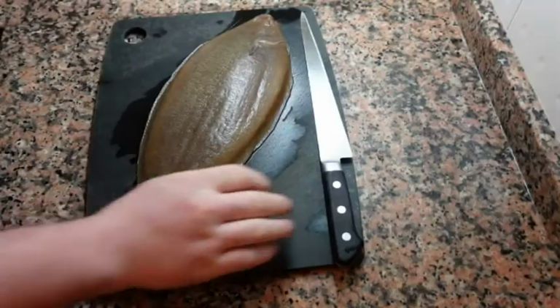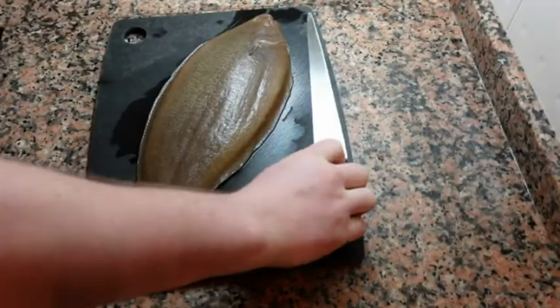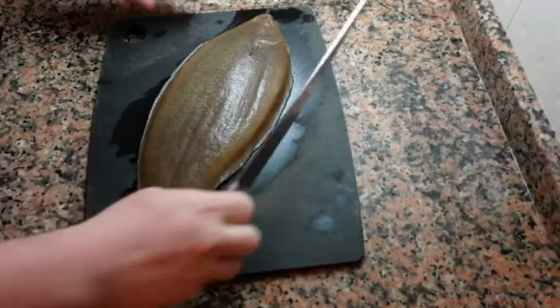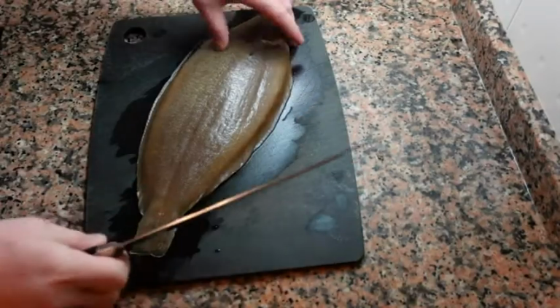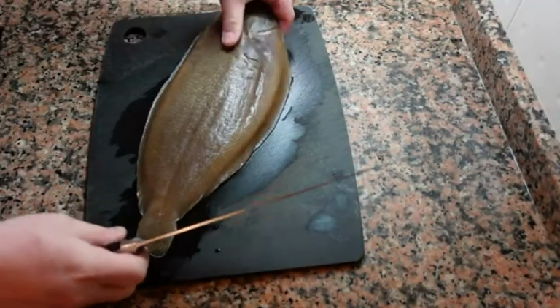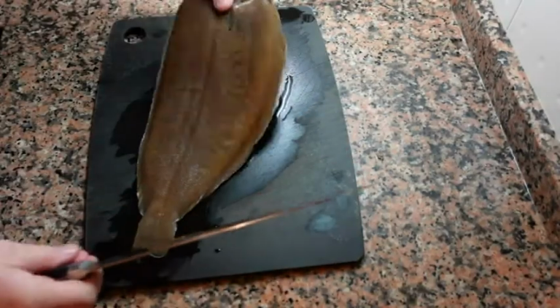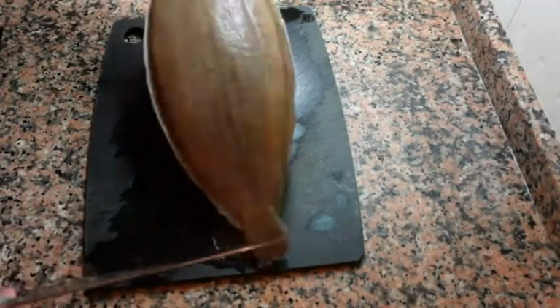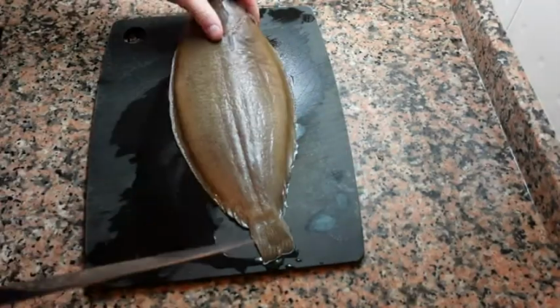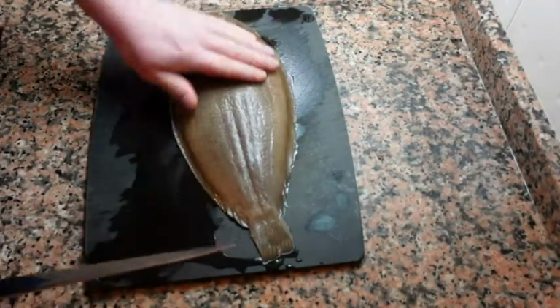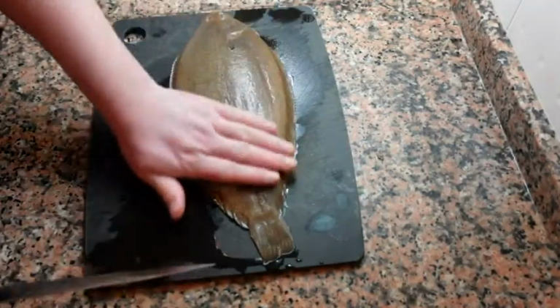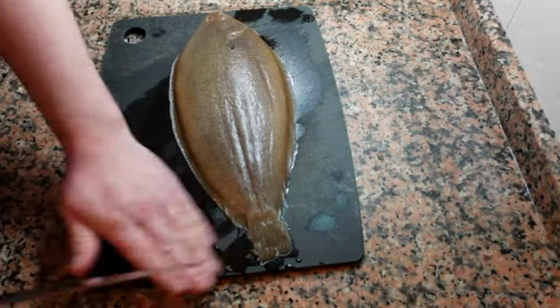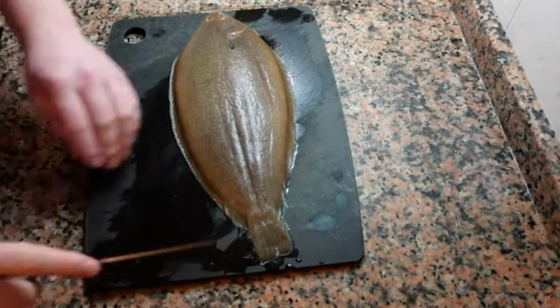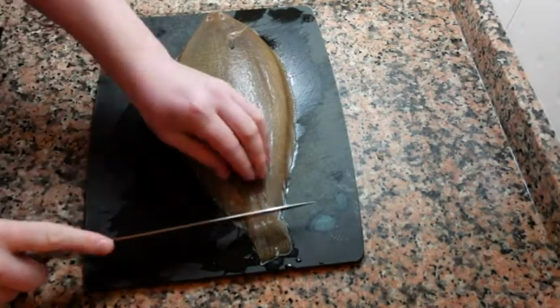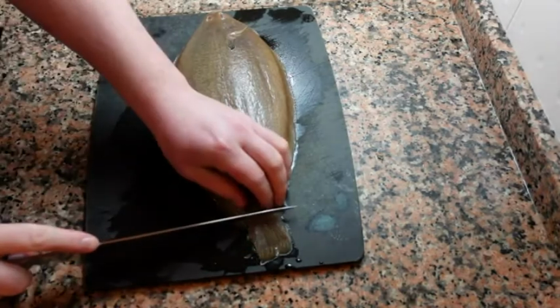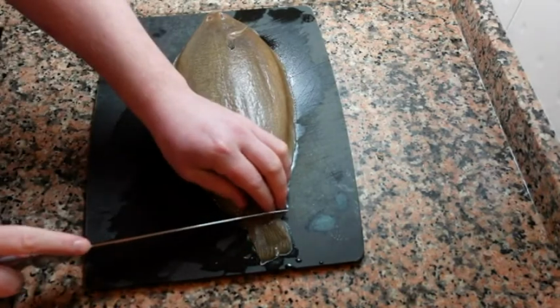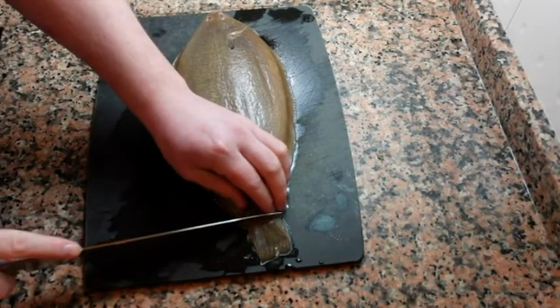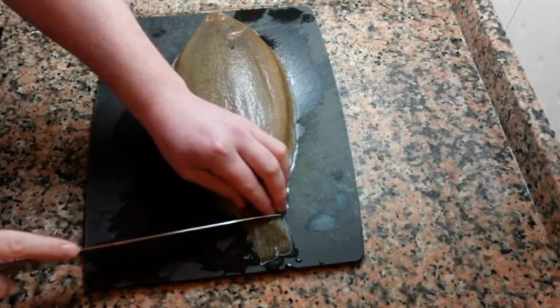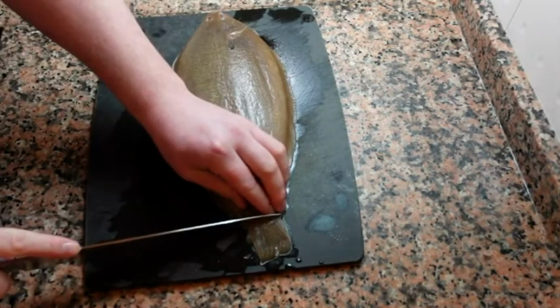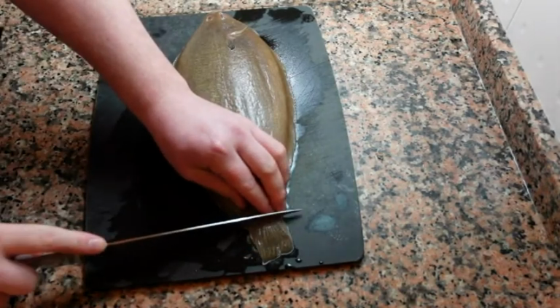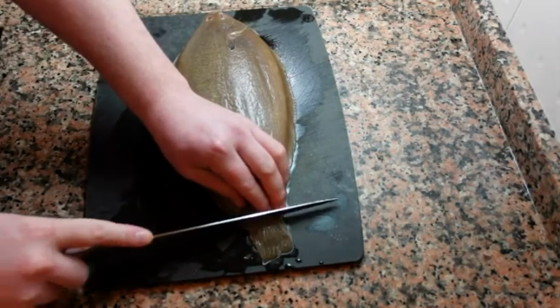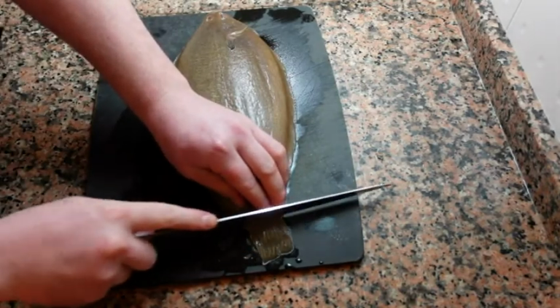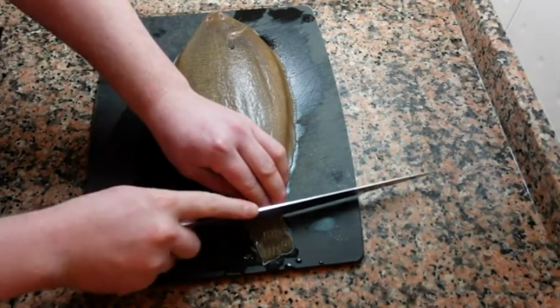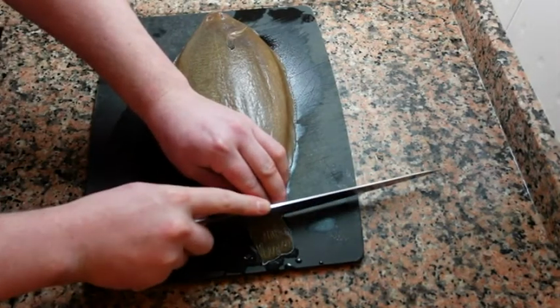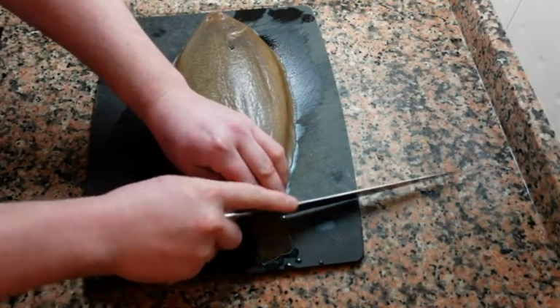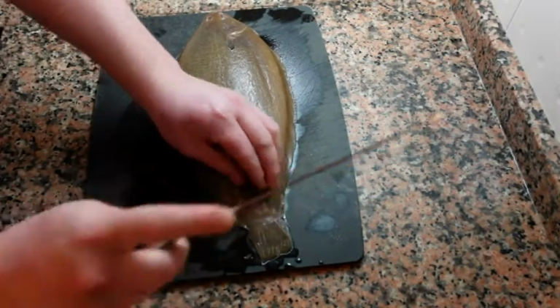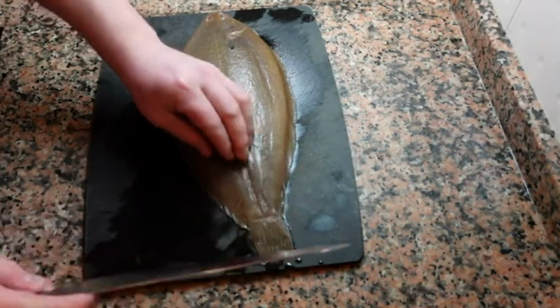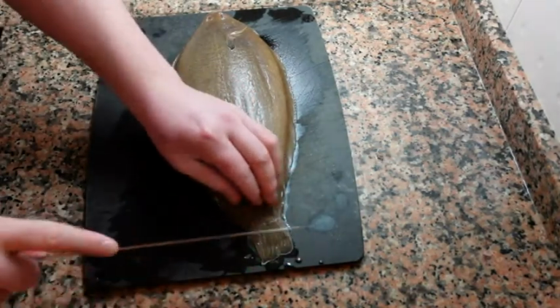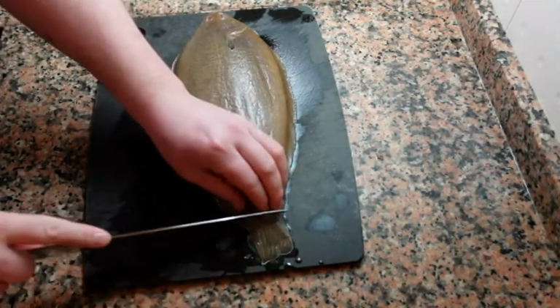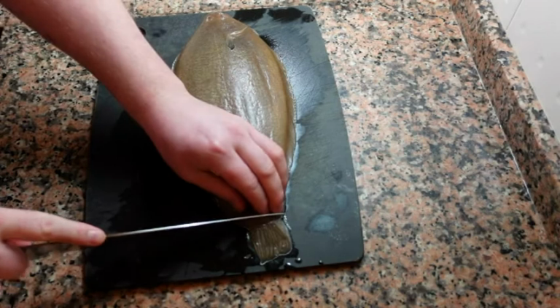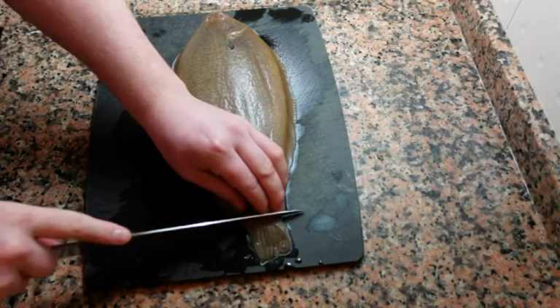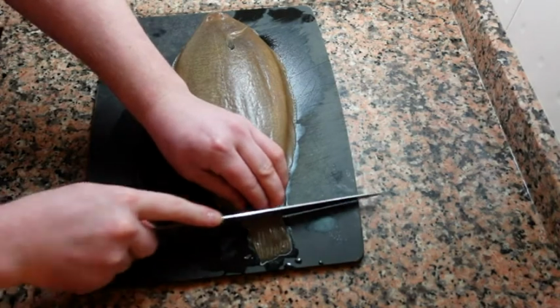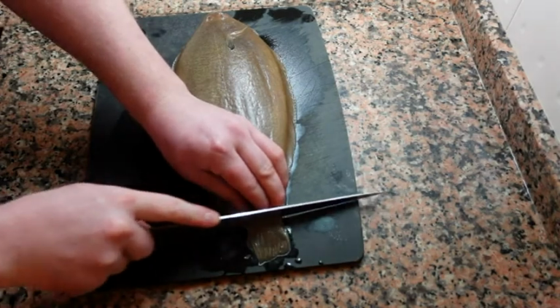Before you start, you want to make sure that your cutting board is relatively dry, and you should also pat down the outside of the fish as well to prevent any slipping.